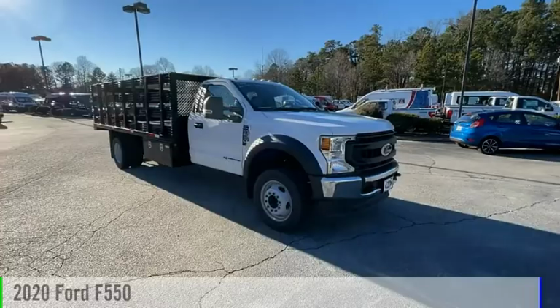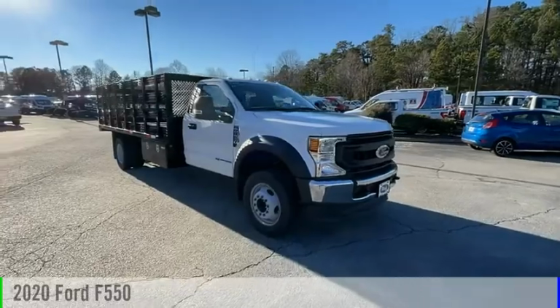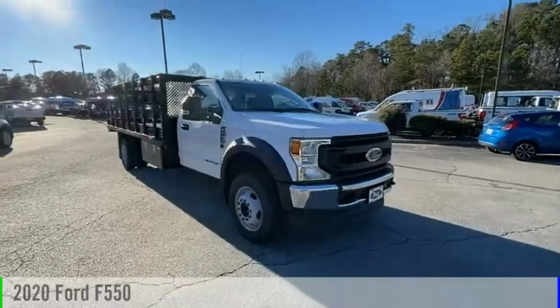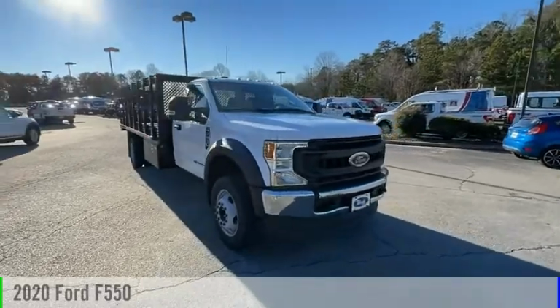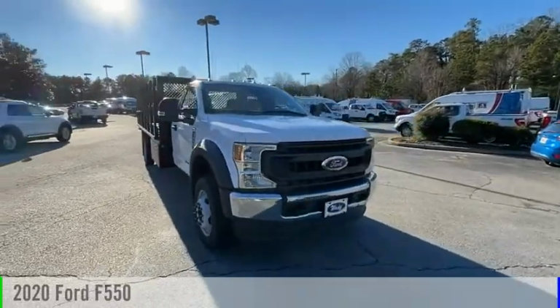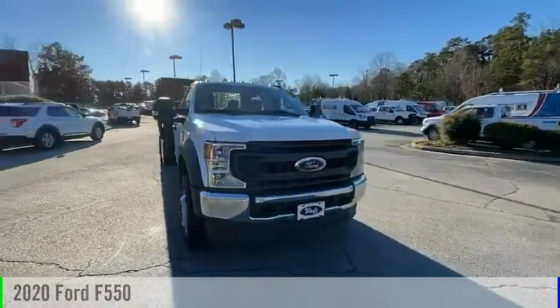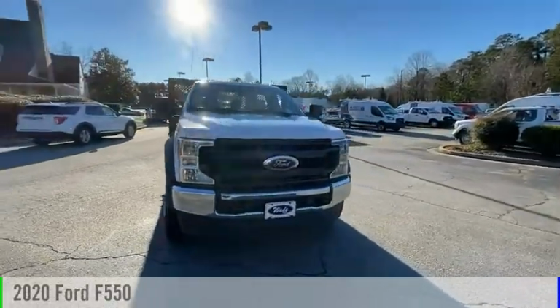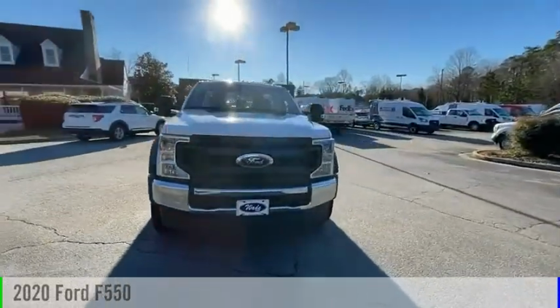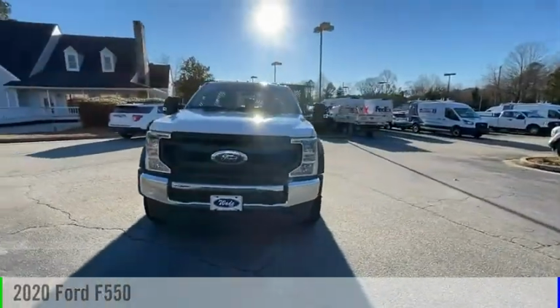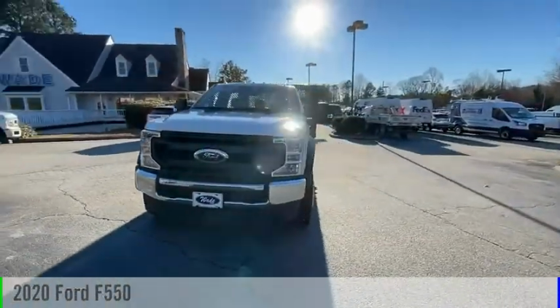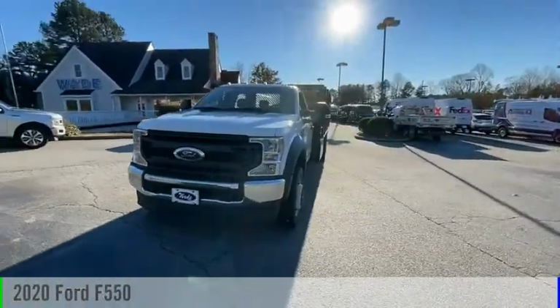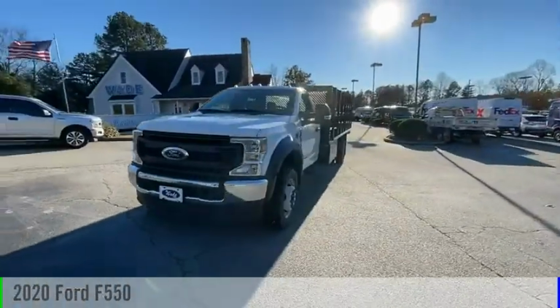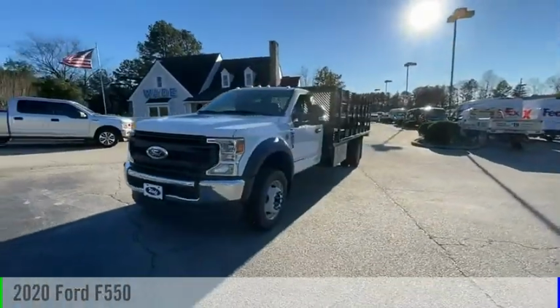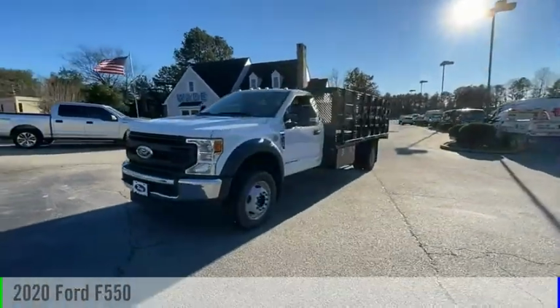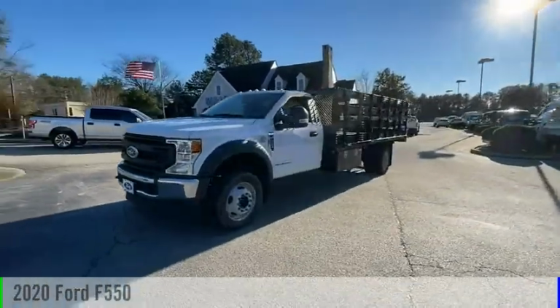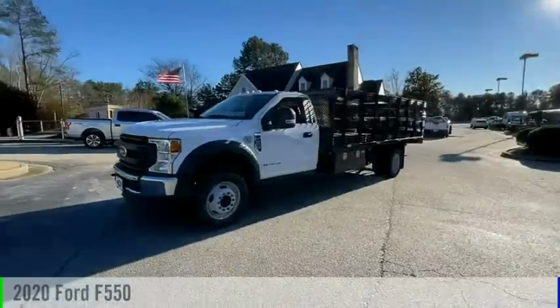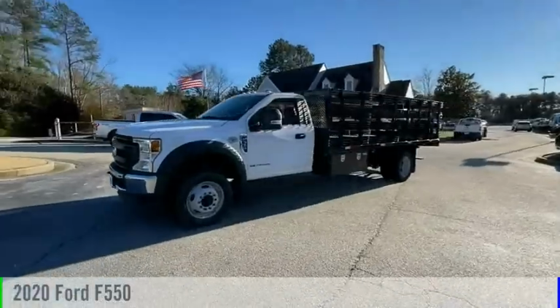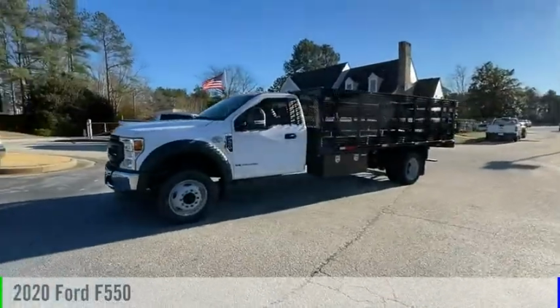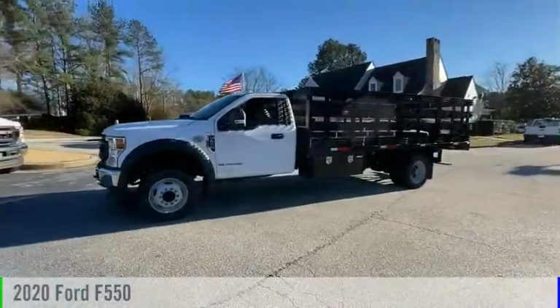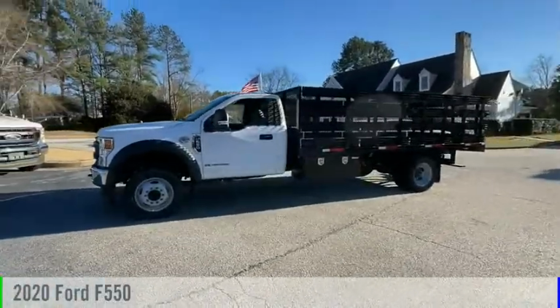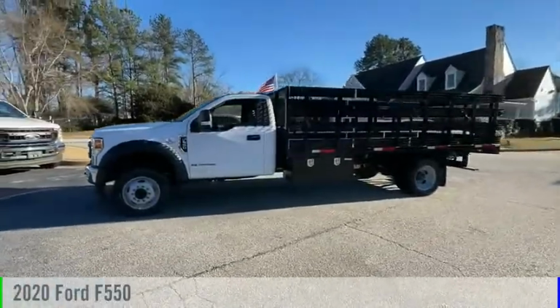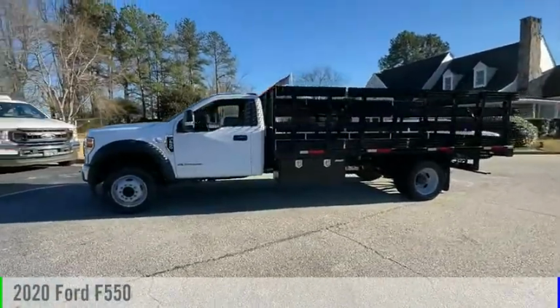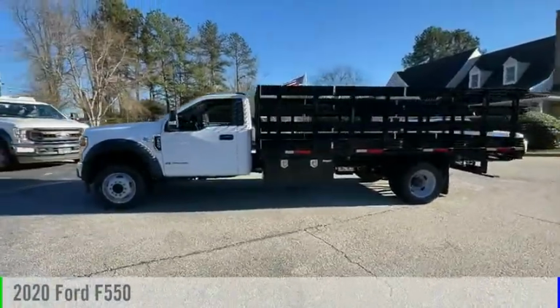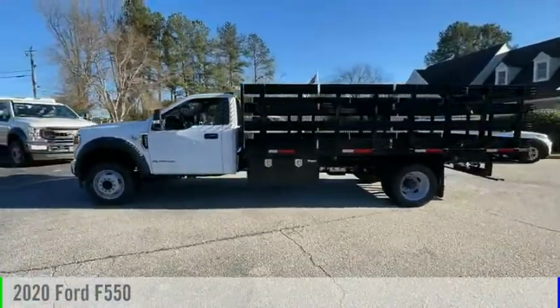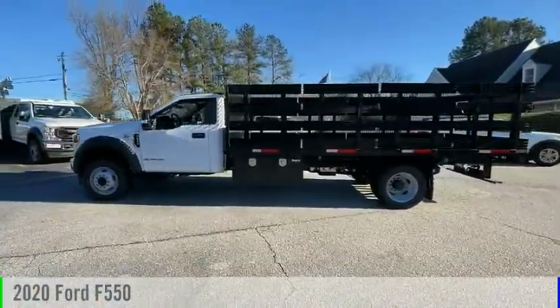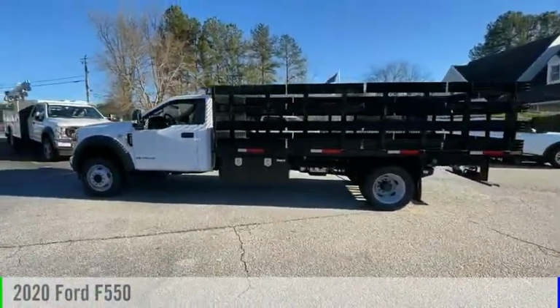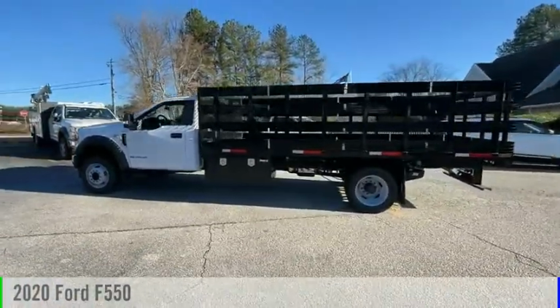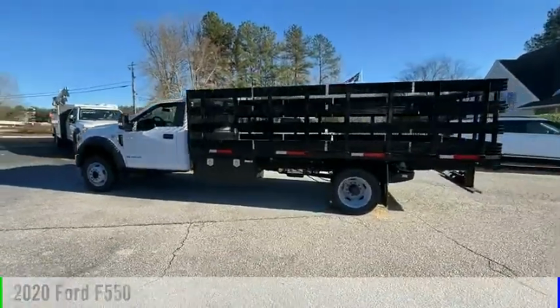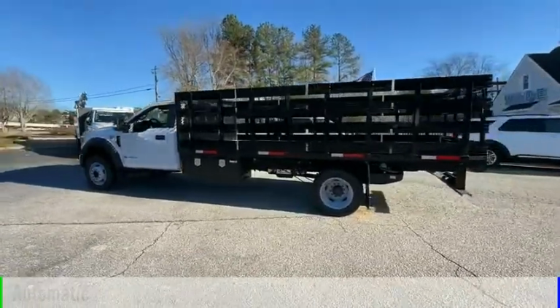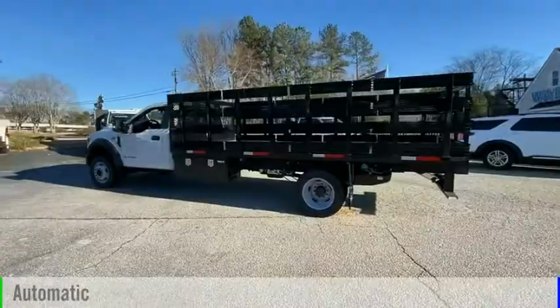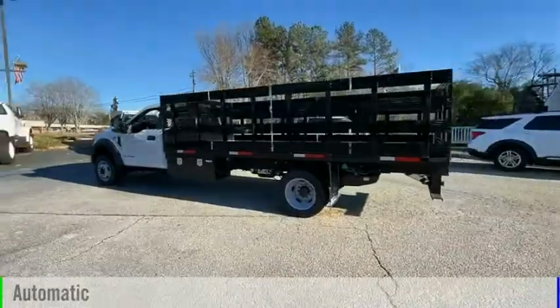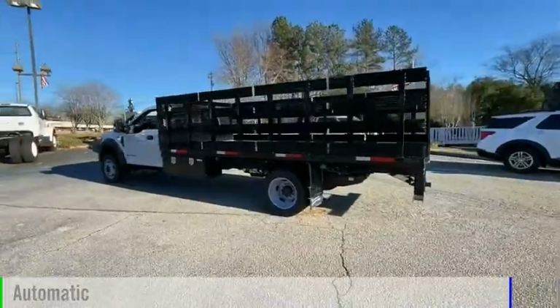Looking for the right vehicle? Check out the 2020 F-550 Super Duty. This vehicle is powered by a 6.7 liter engine and comes with an automatic transmission.